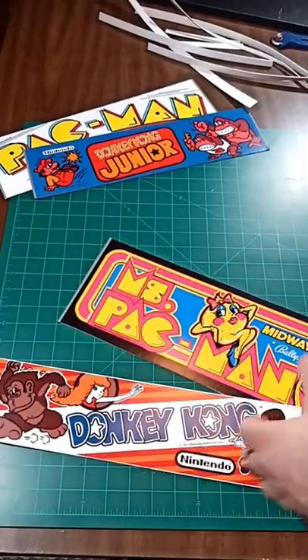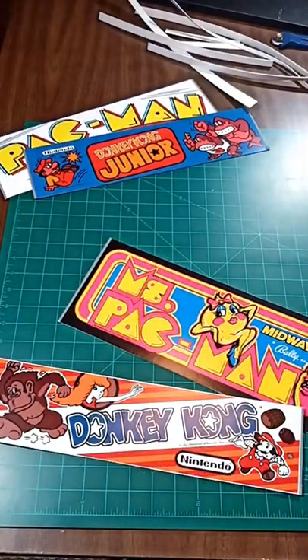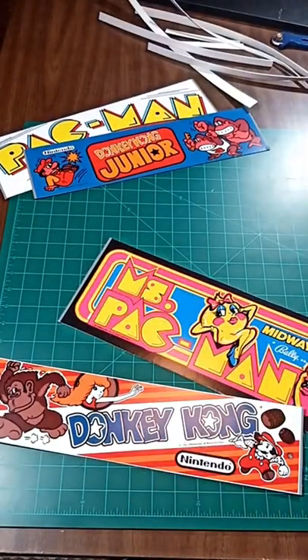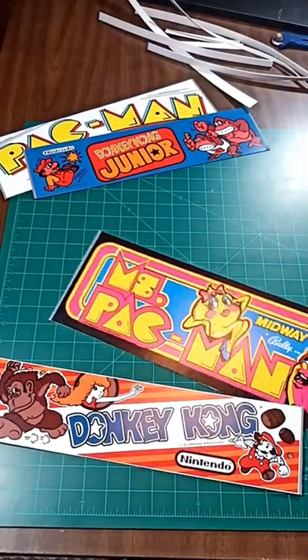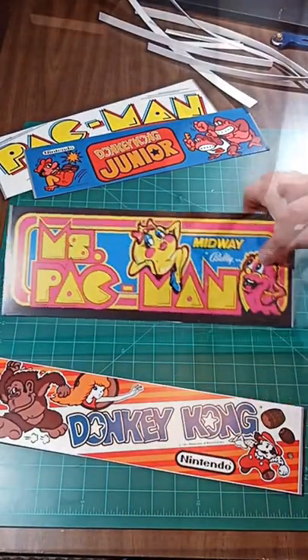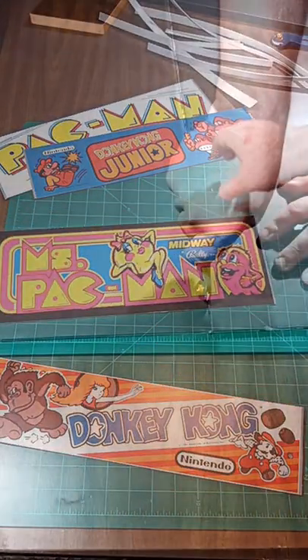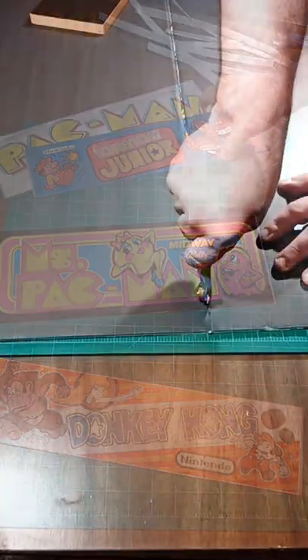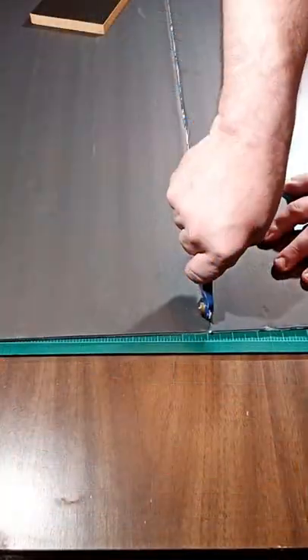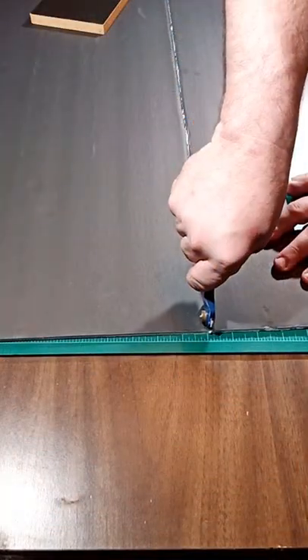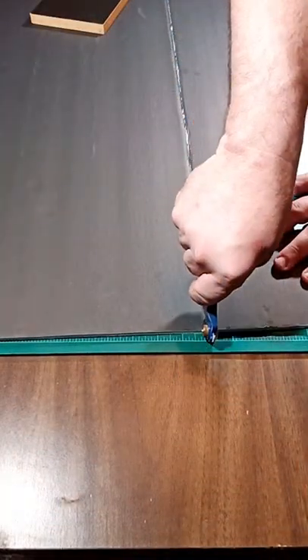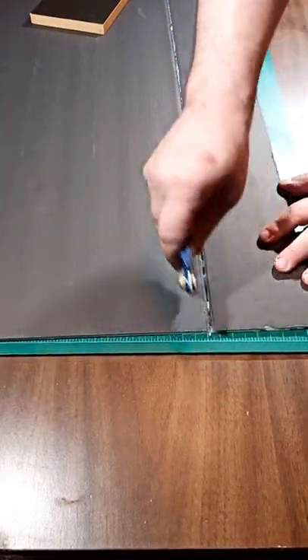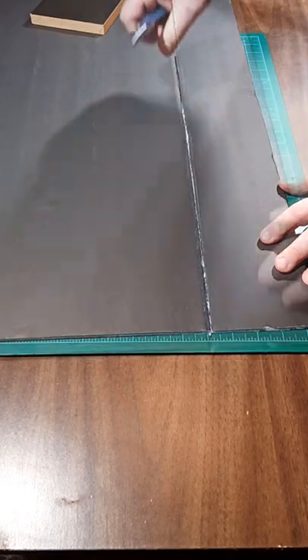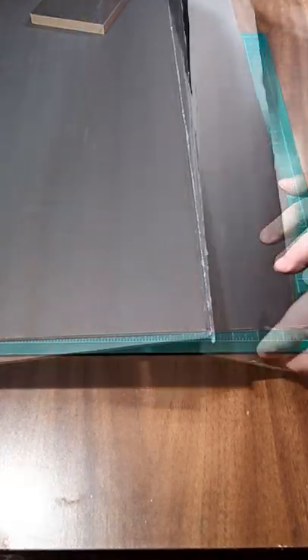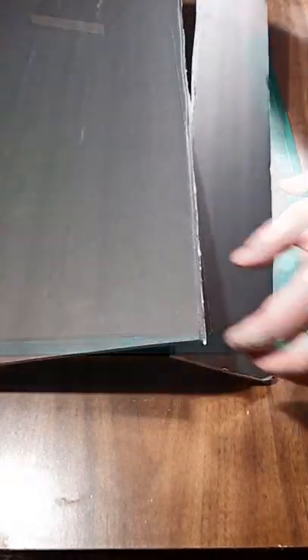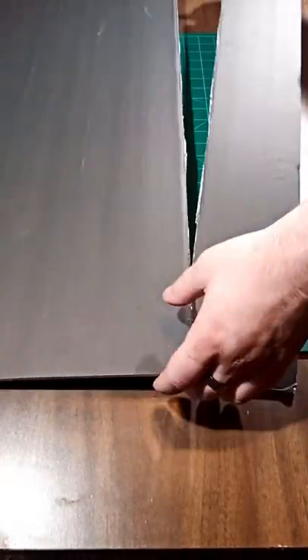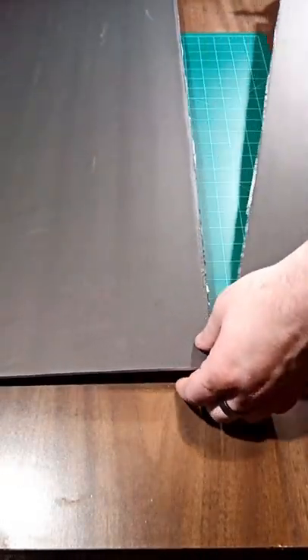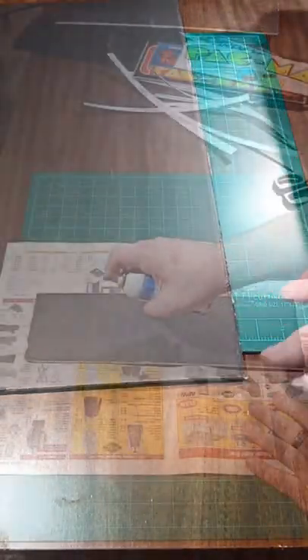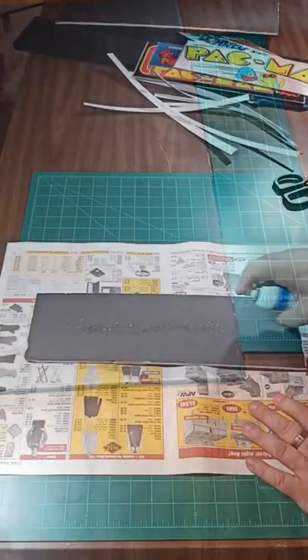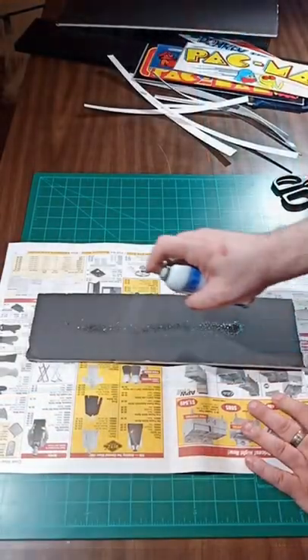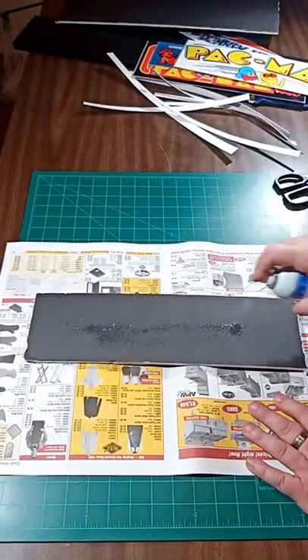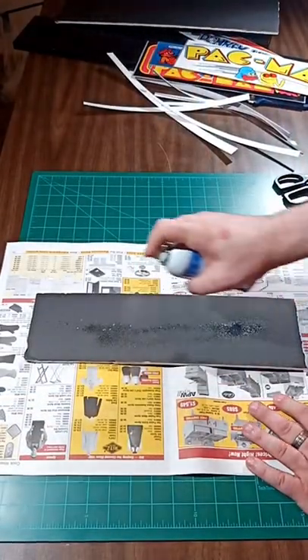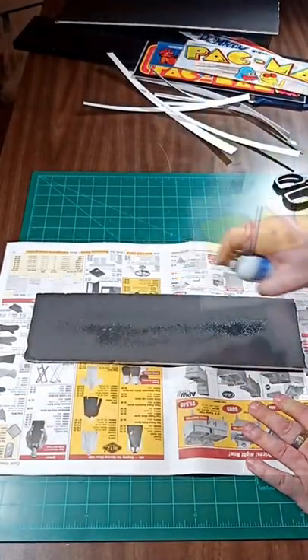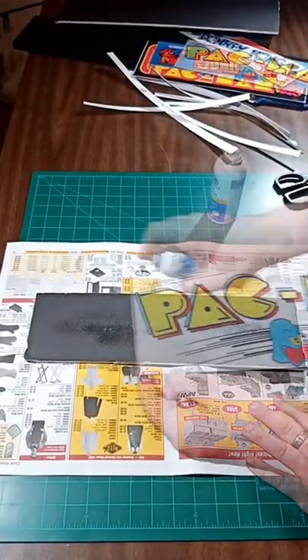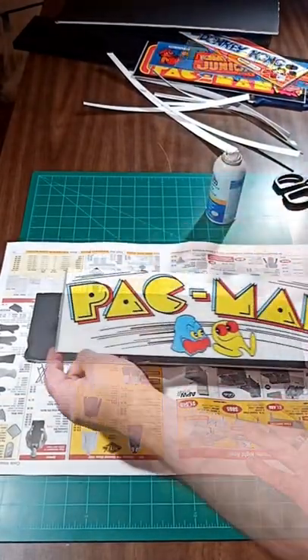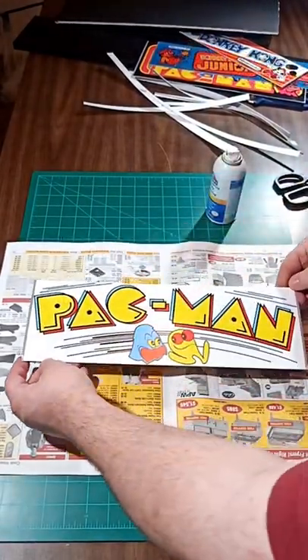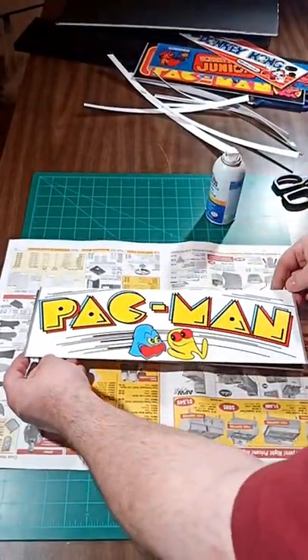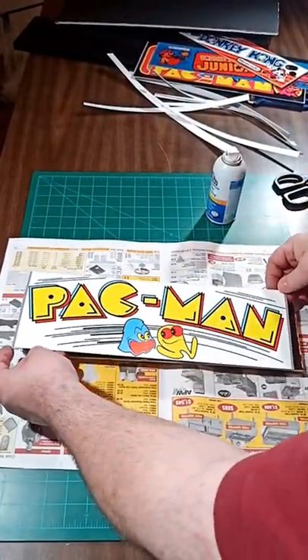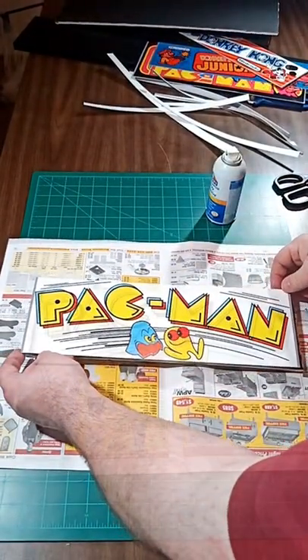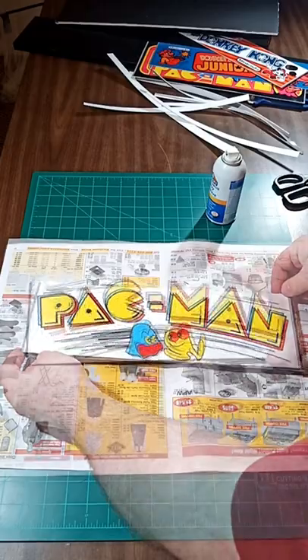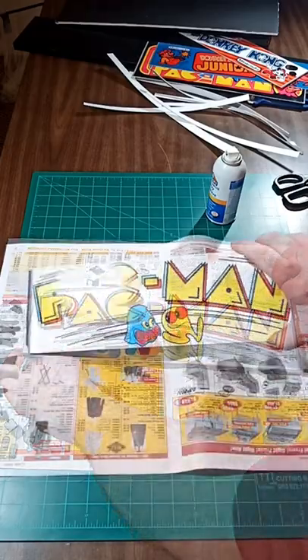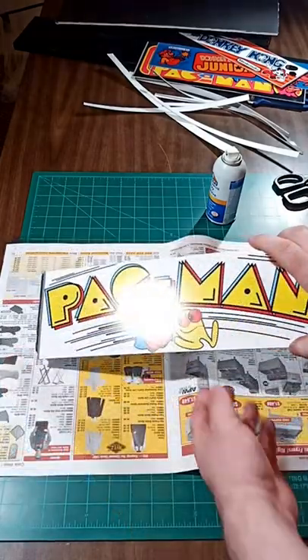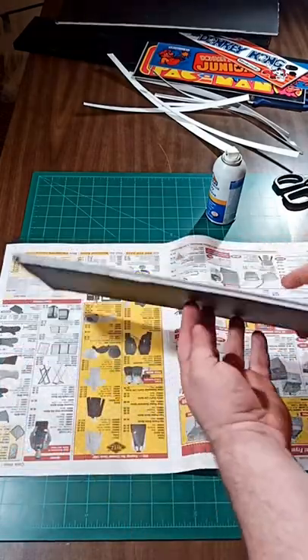I'd originally wanted it printed as a foam board print, but no print stores near me offered foam boards at 16x20. But I can fix that with some dollar store foam core and spray adhesive.